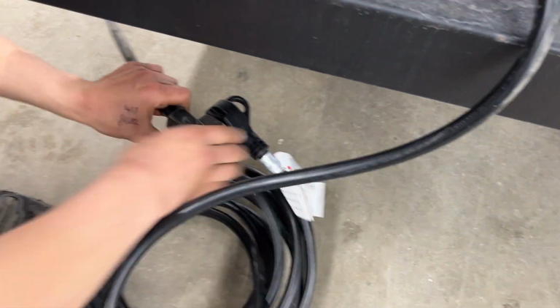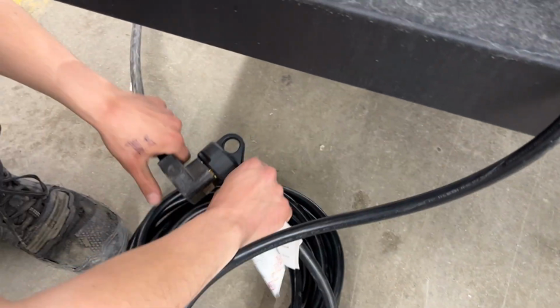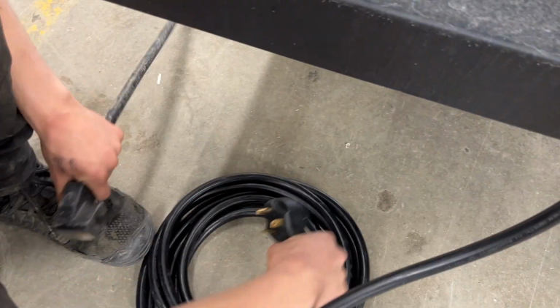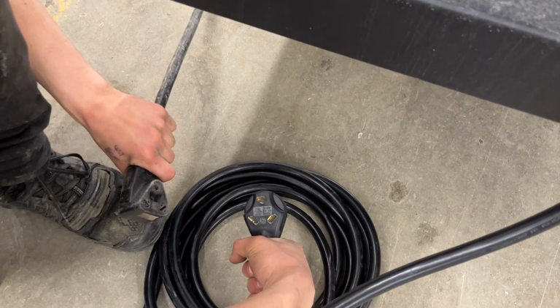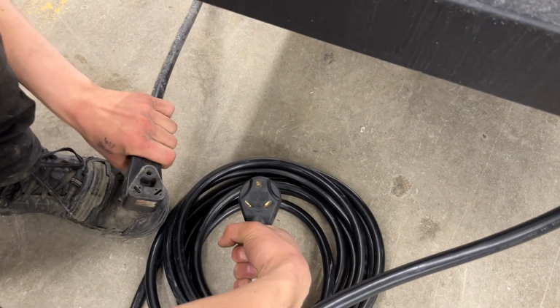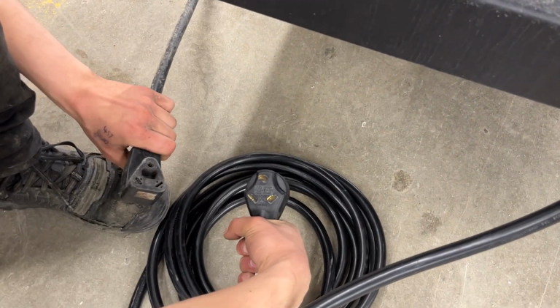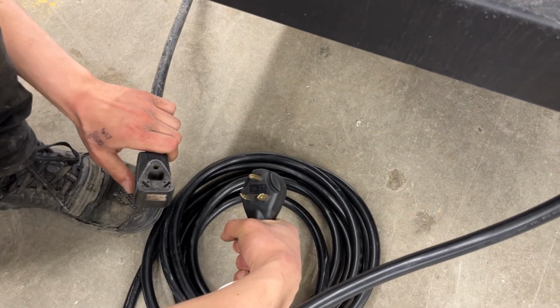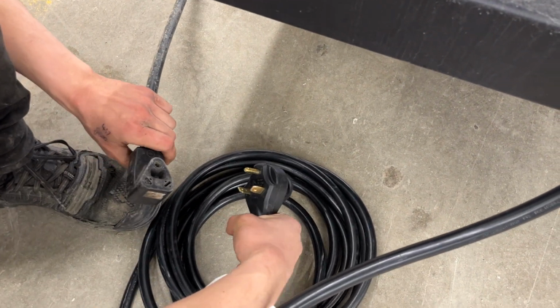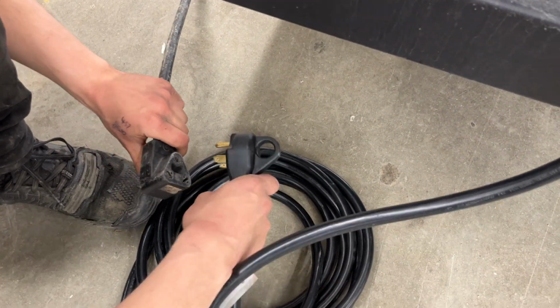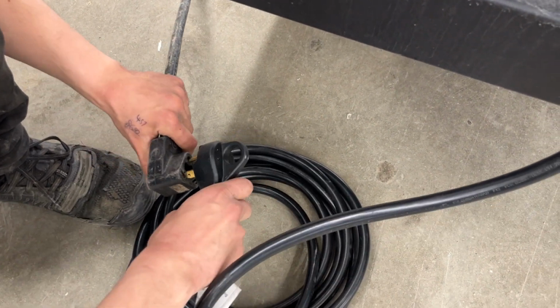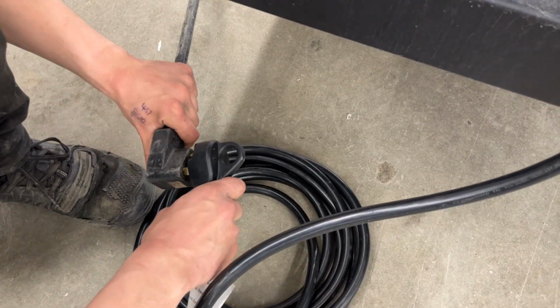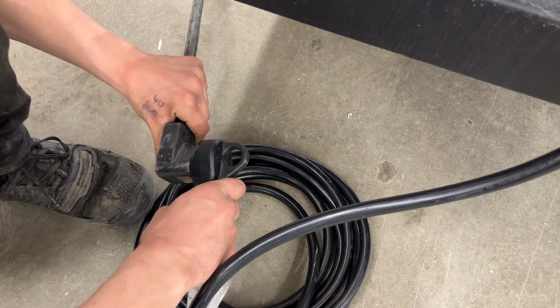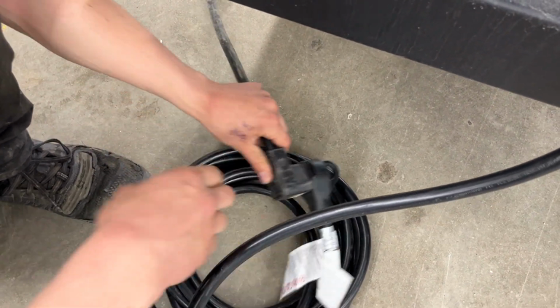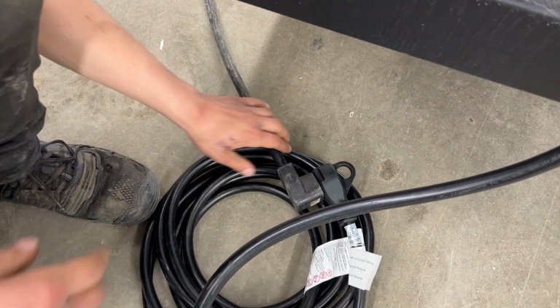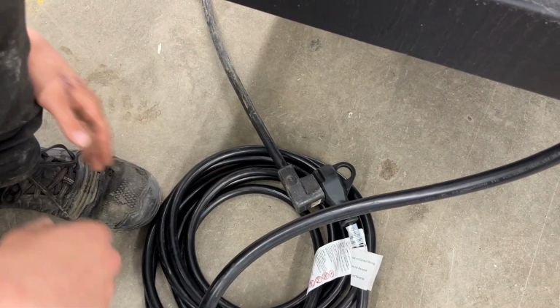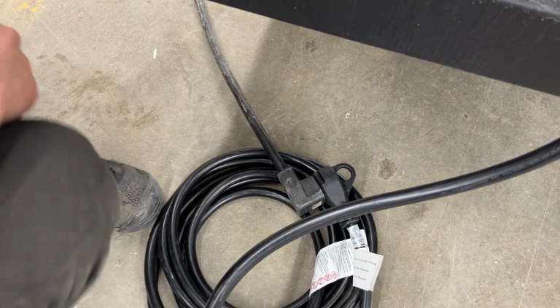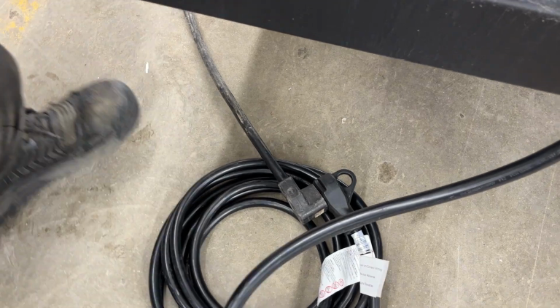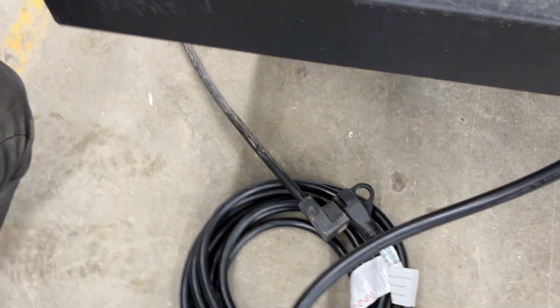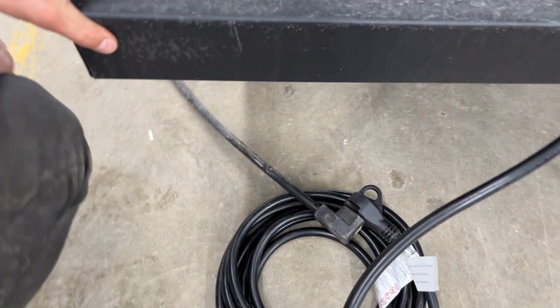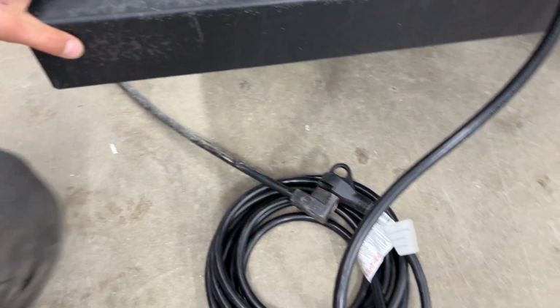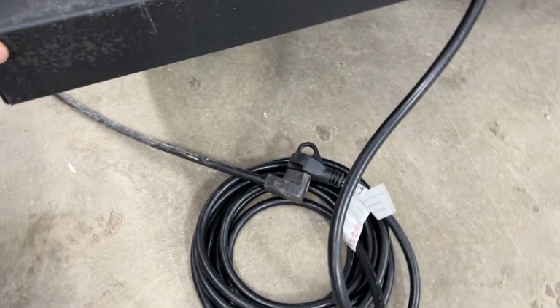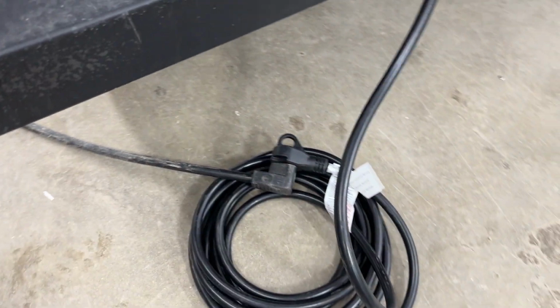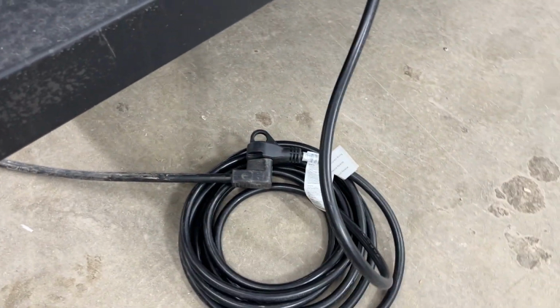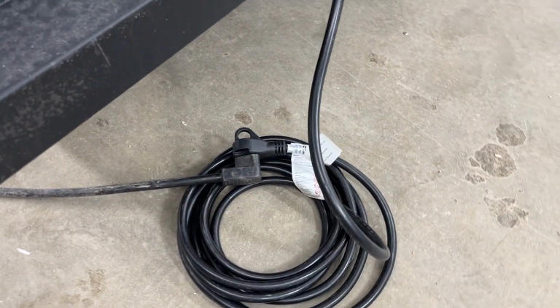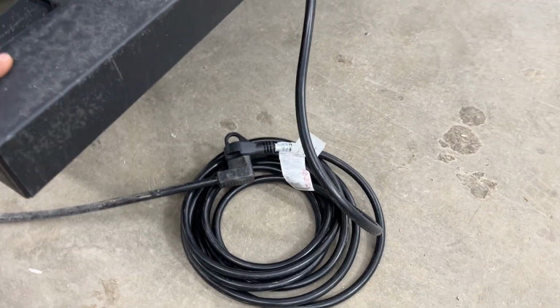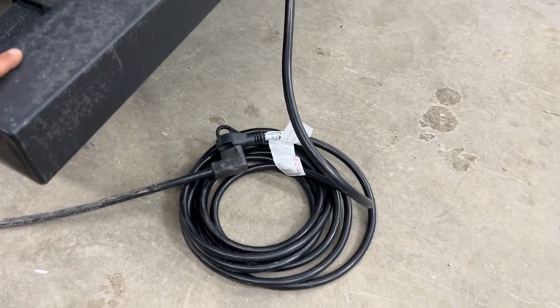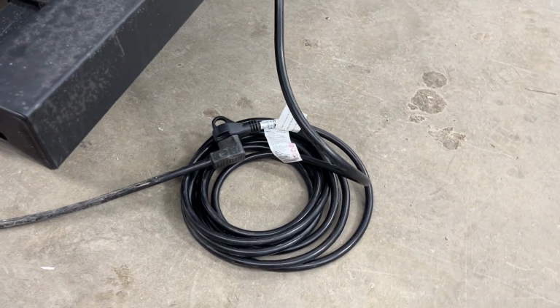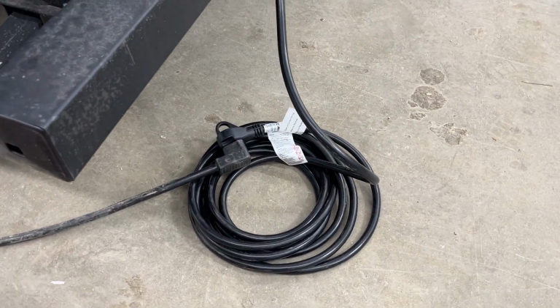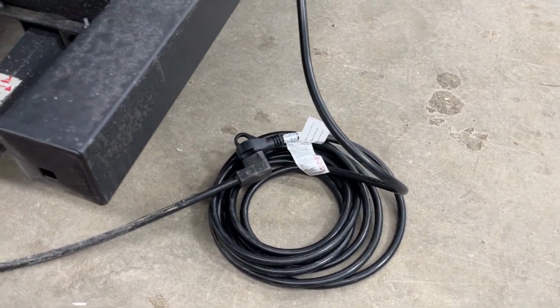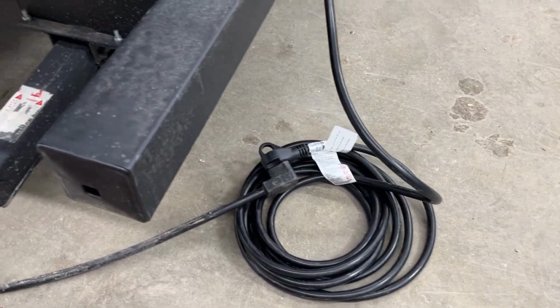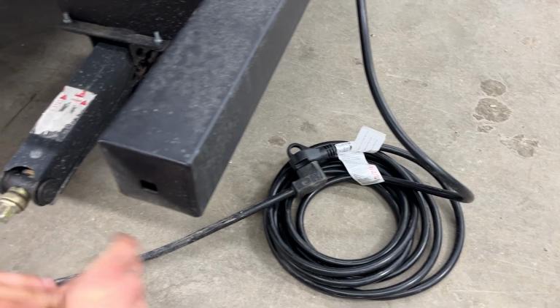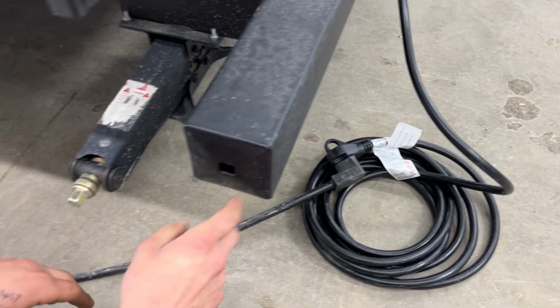As you follow the cord back, you're going to find a standard 30-amp end. Most campsites will have that — you can just plug straight on in and you're good to go. We do also provide you with a 15-amp adapter, so if you're looking to plug in at home to charge your batteries or run your fridge, you've got the power to do so.